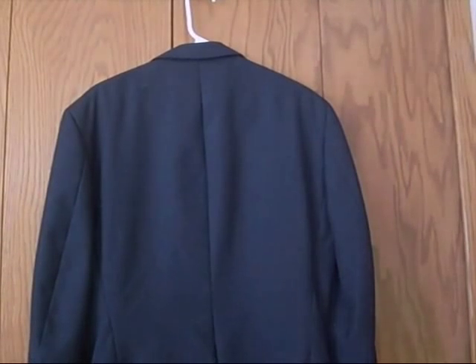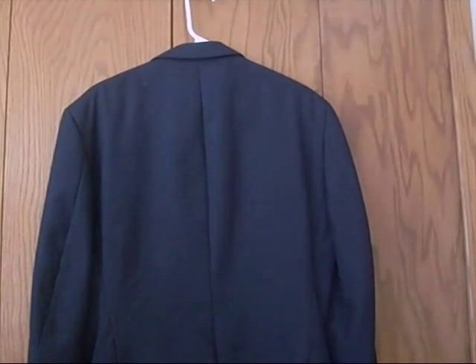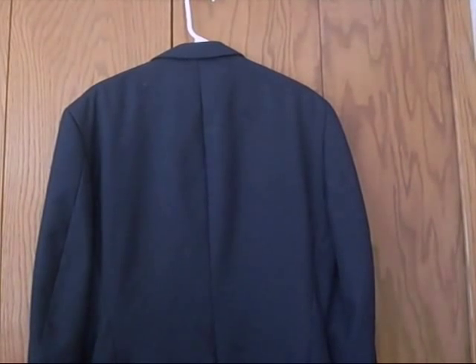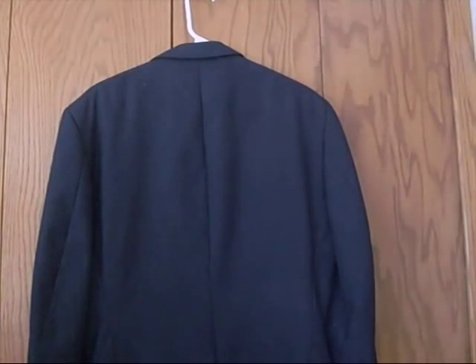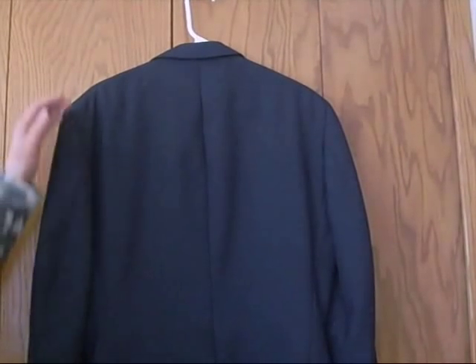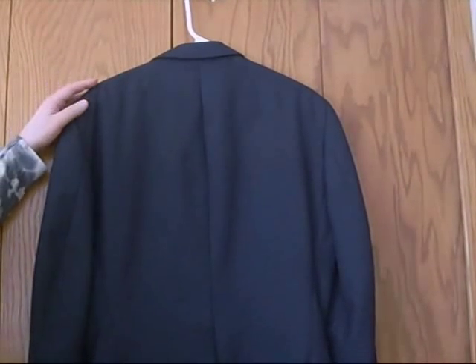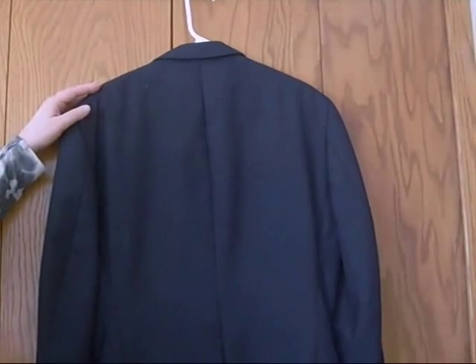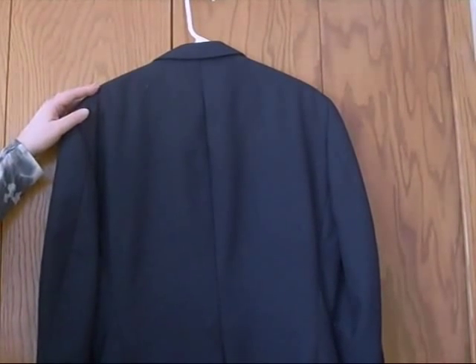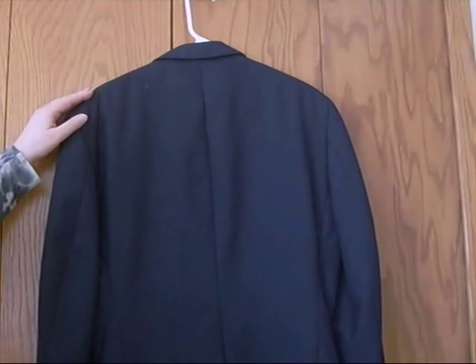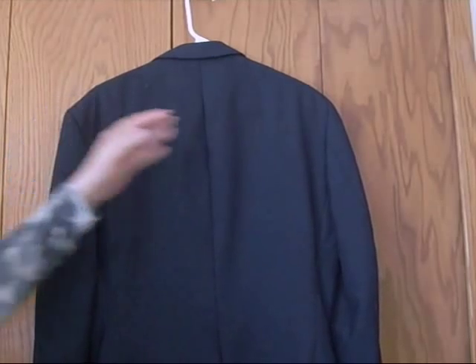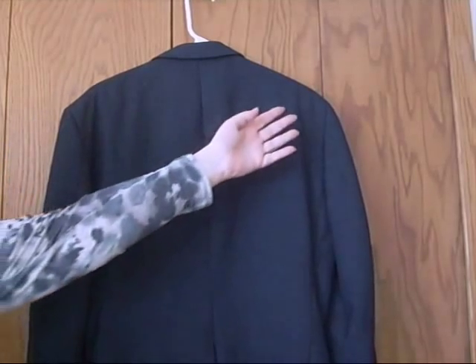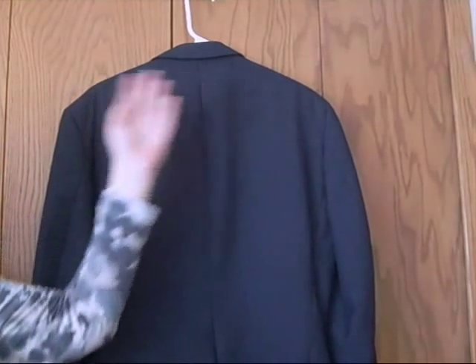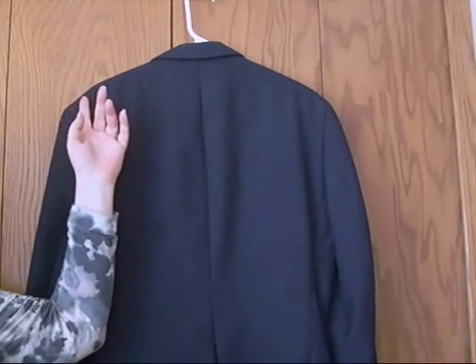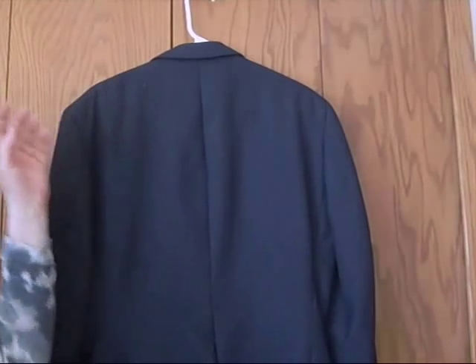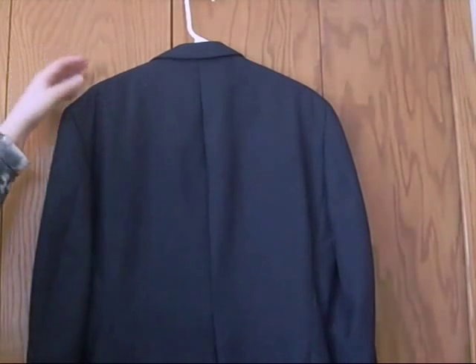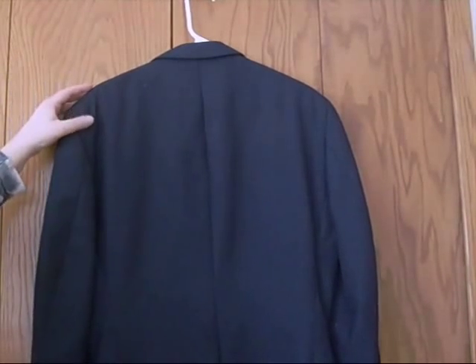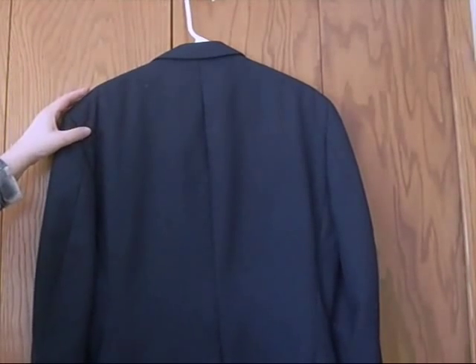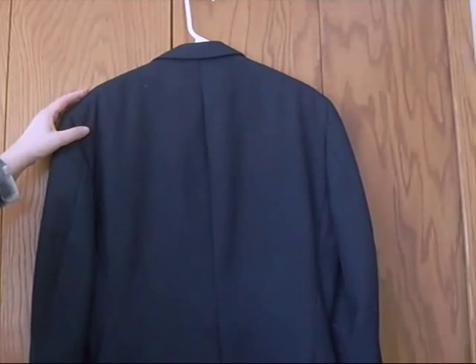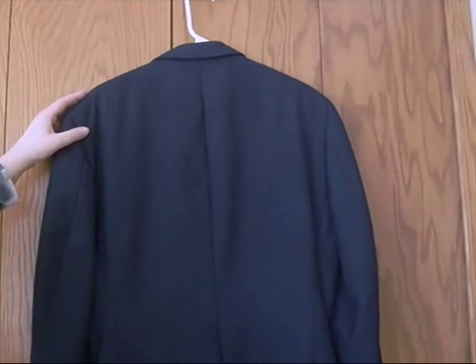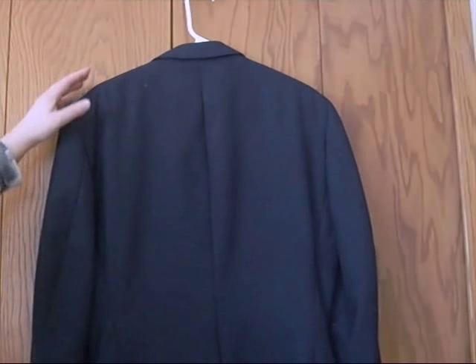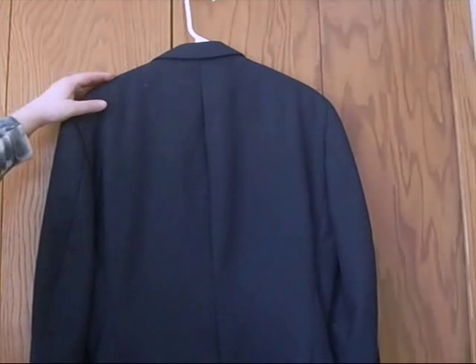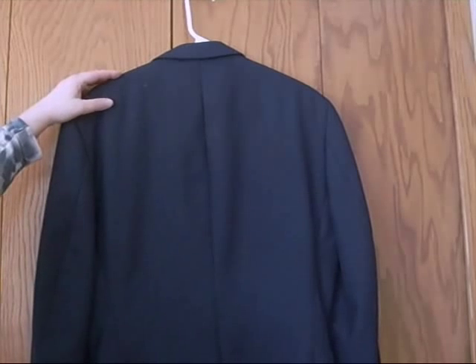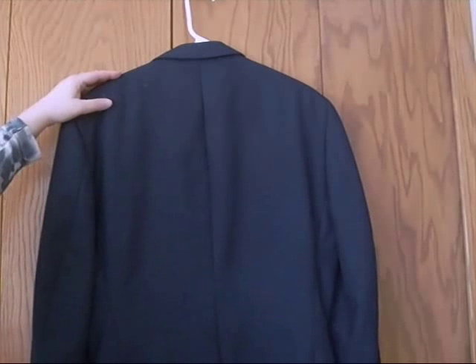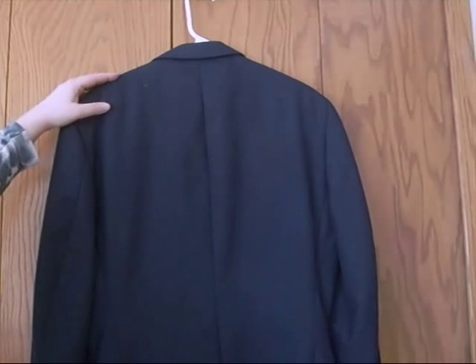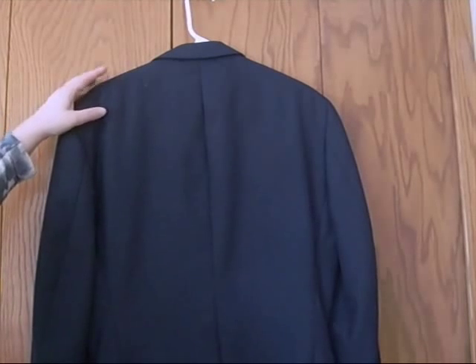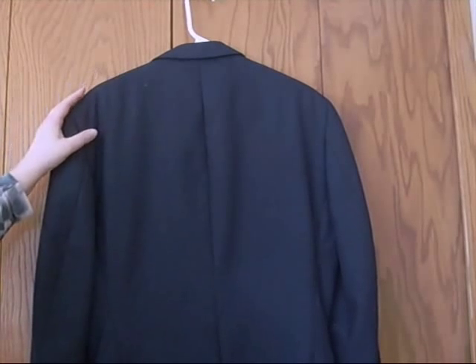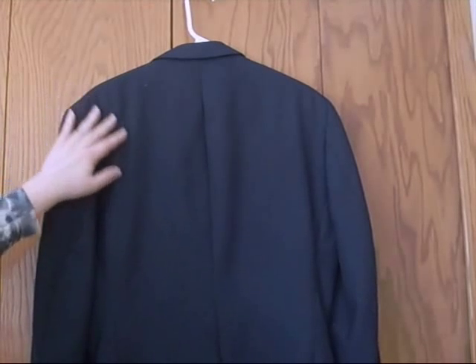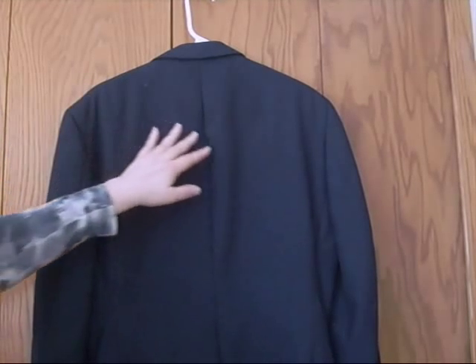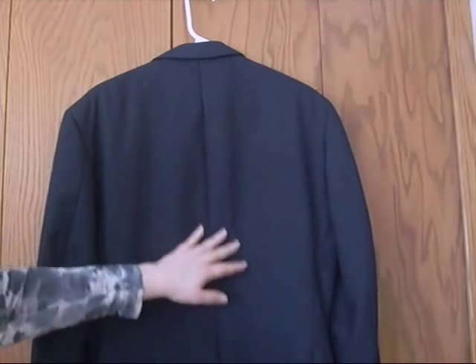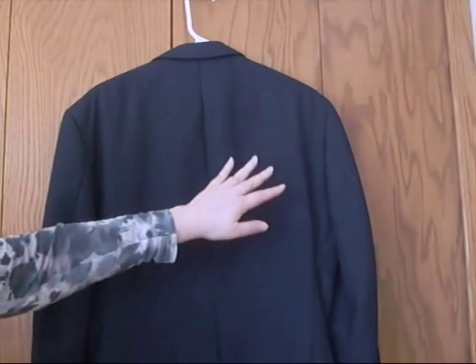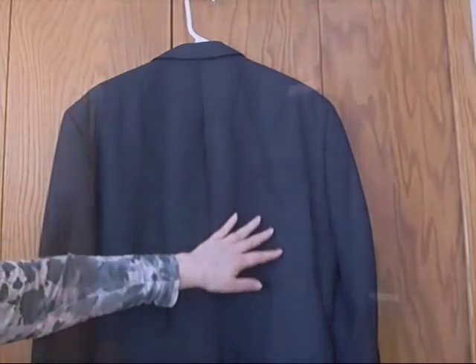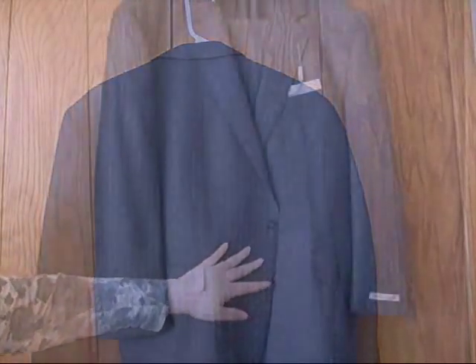Before starting, you're going to want to make sure that a man's suit coat fits properly at the shoulders. If they hang too far off the shoulders or sit too far in on the shoulders, it's probably not a good bet to alter this garment.